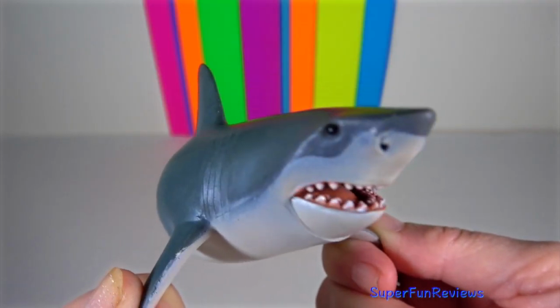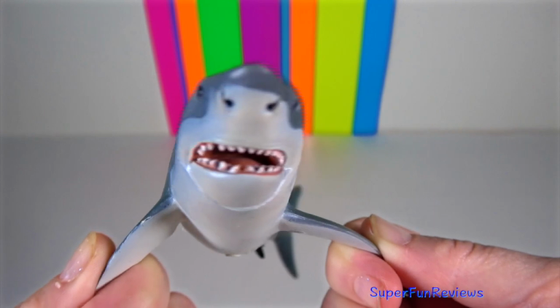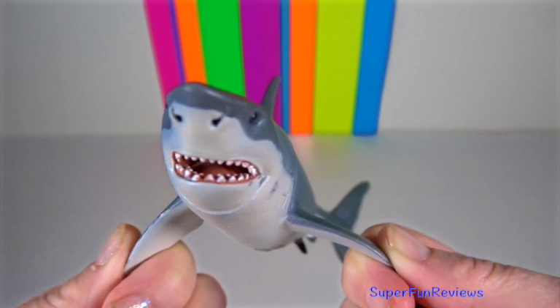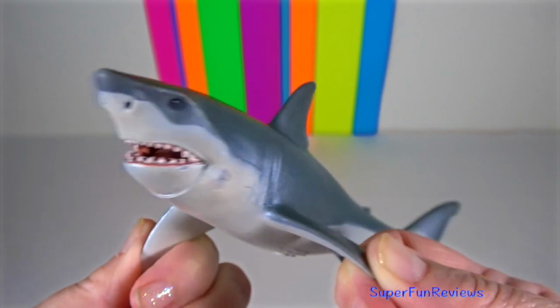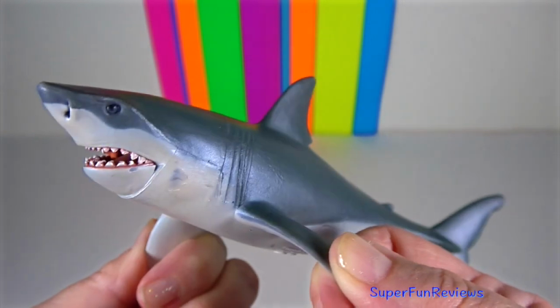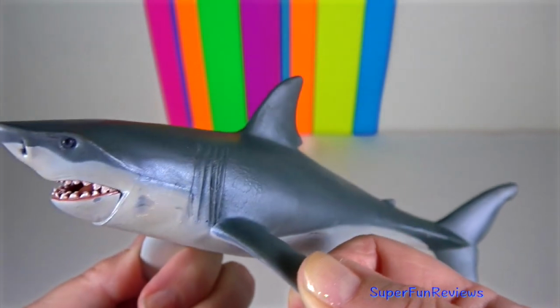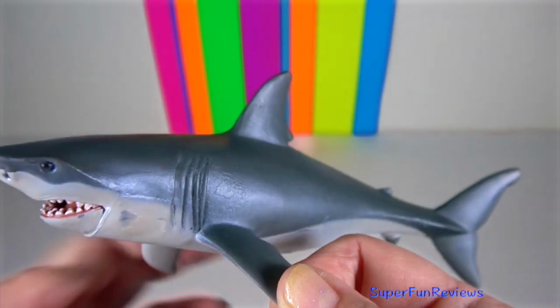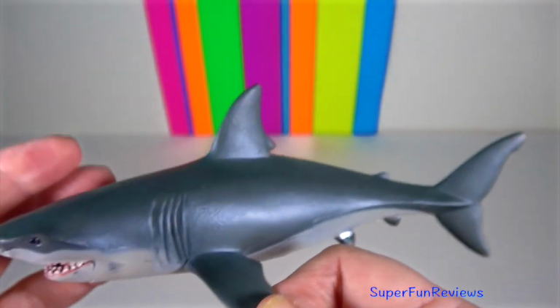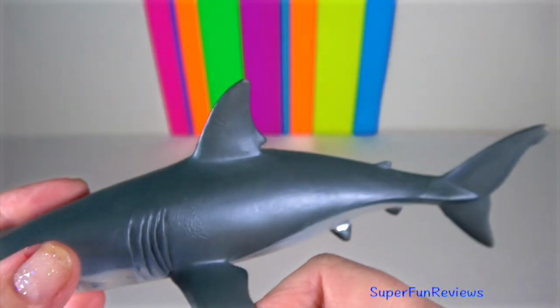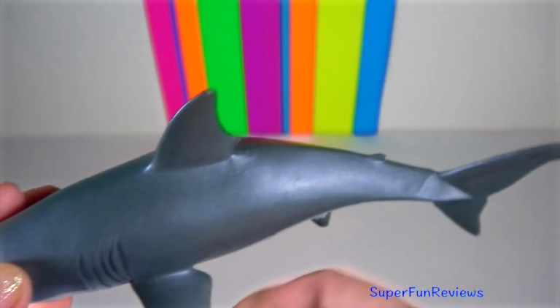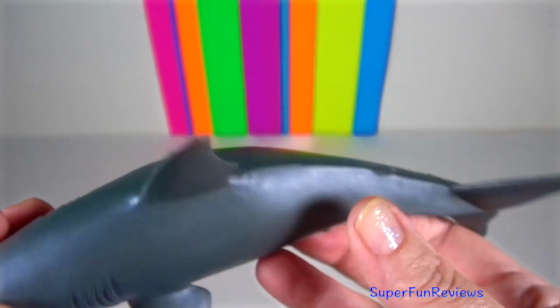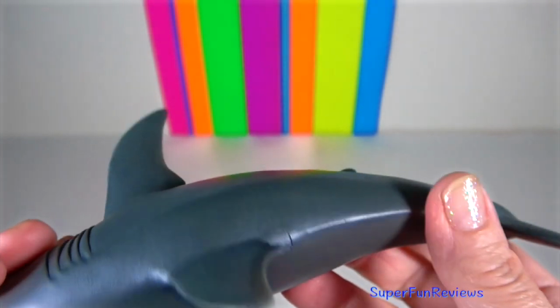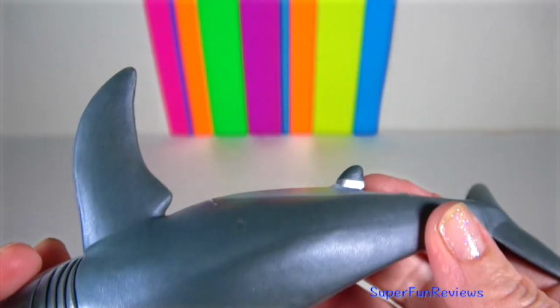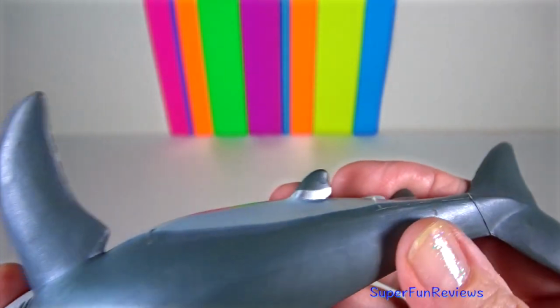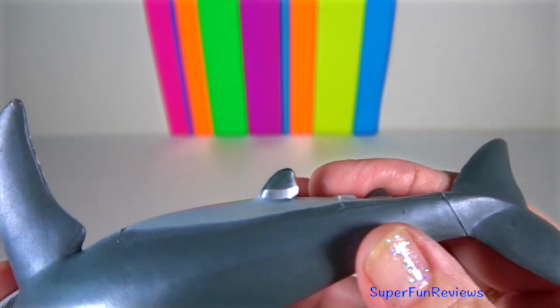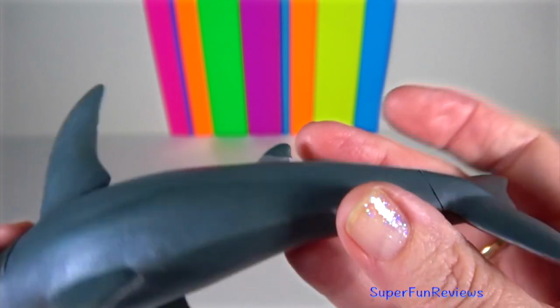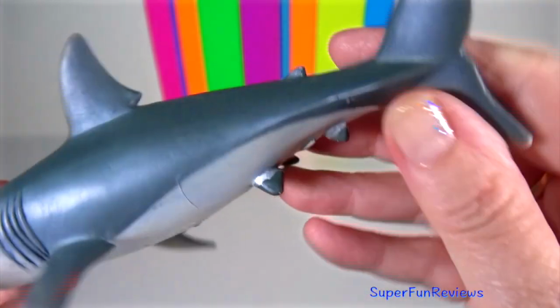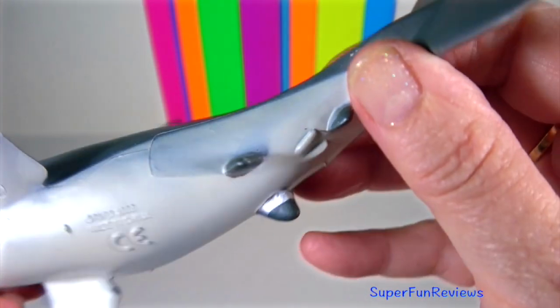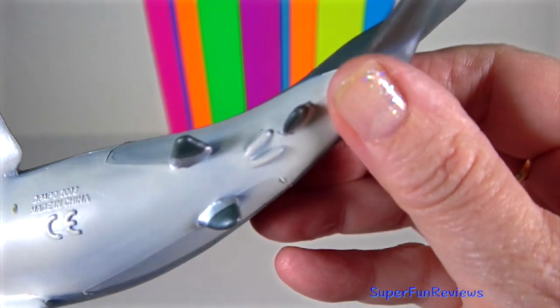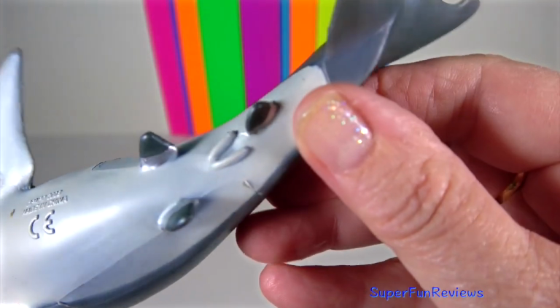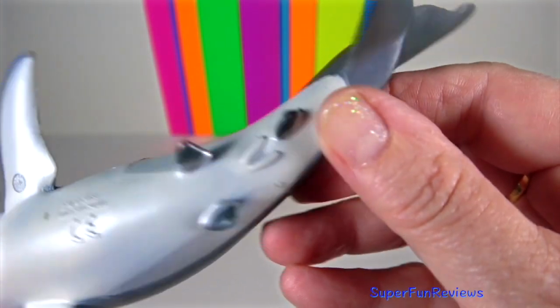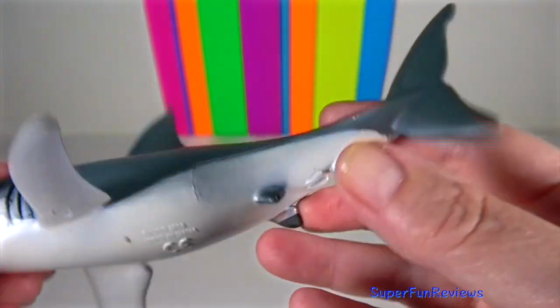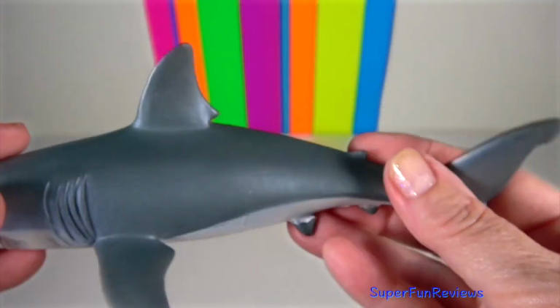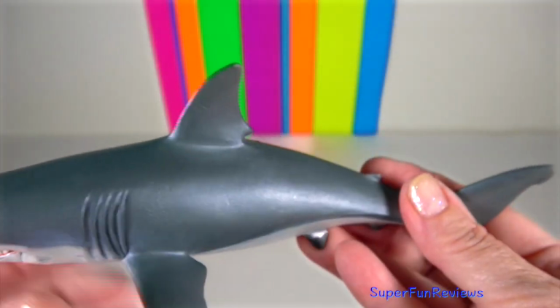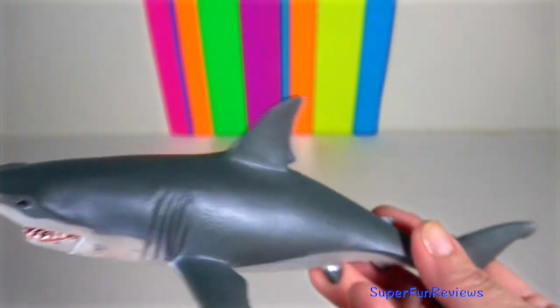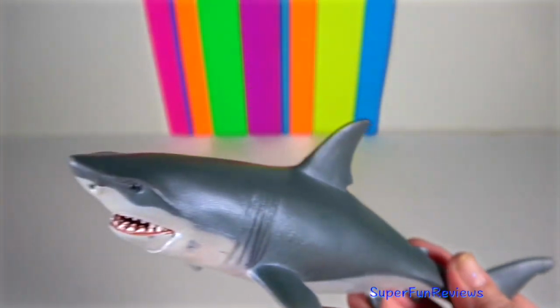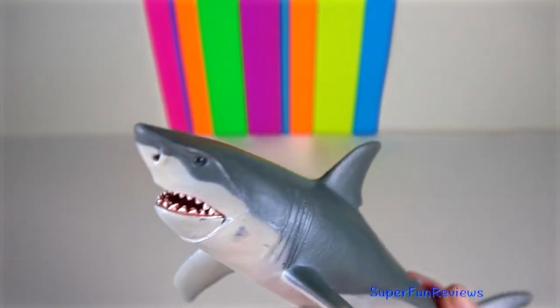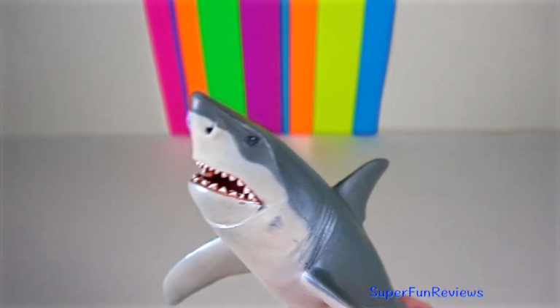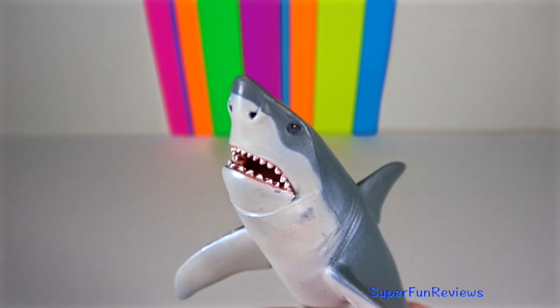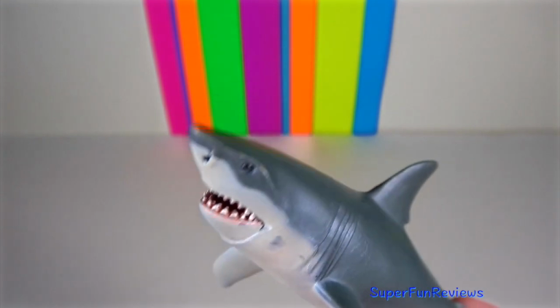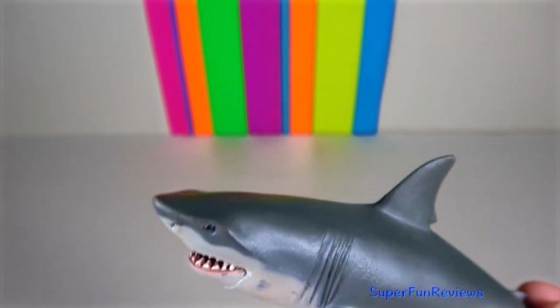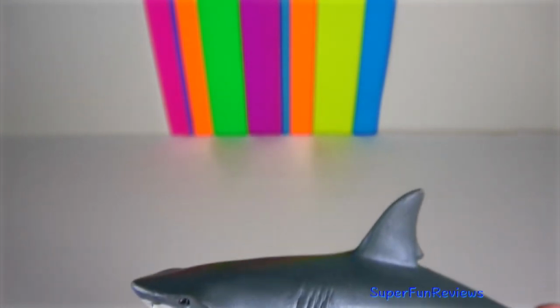Great white shark is an epipelagic fish found where there is an abundance of seals, sea lions, cetaceans, sharks and fish.